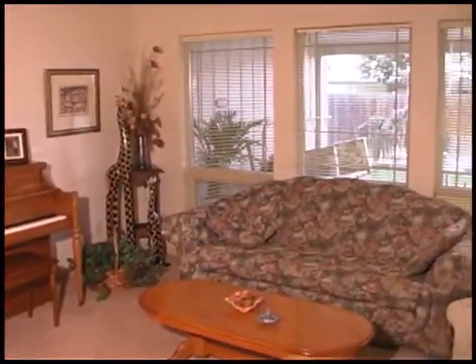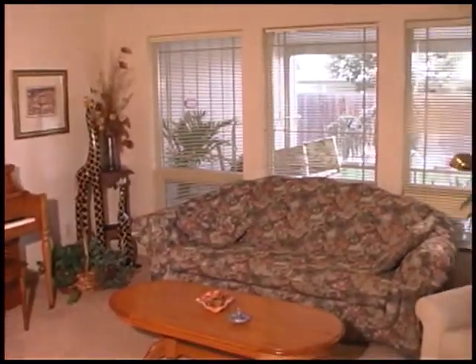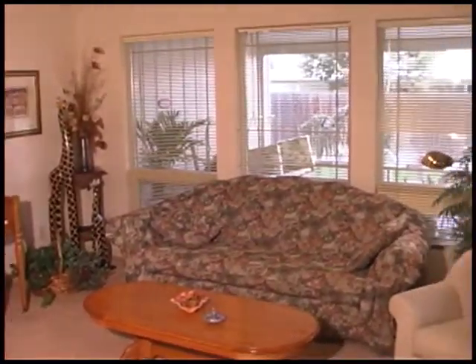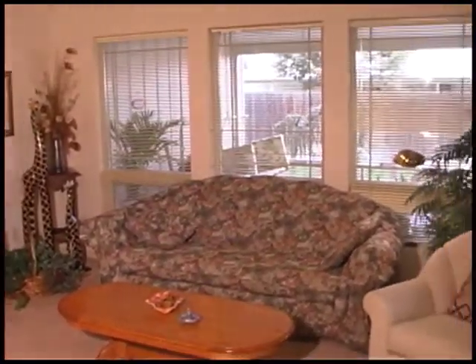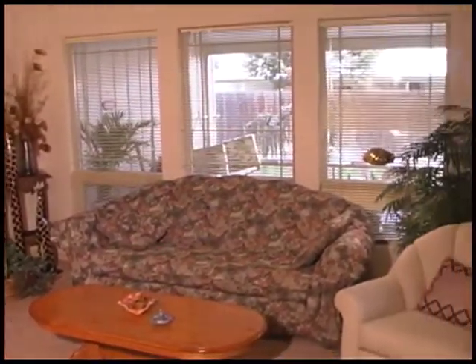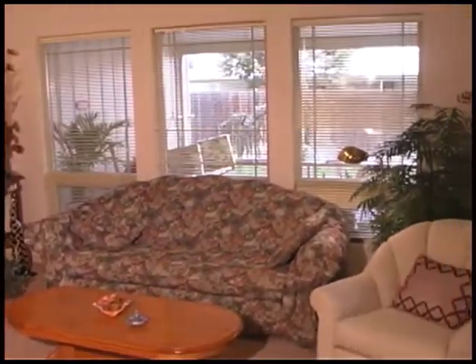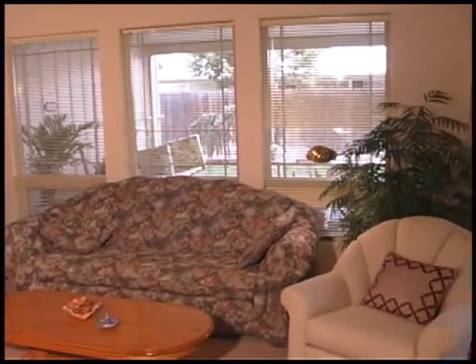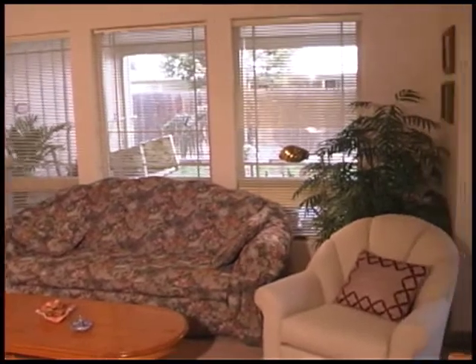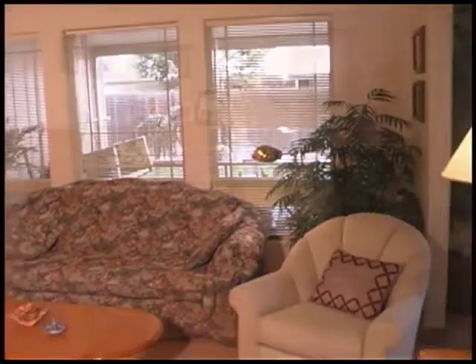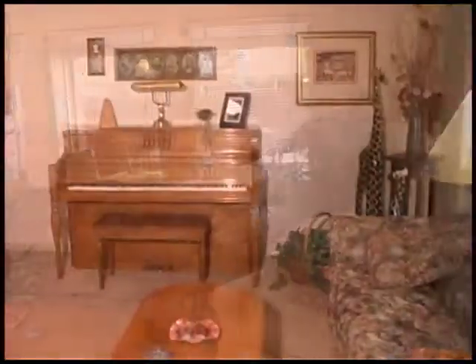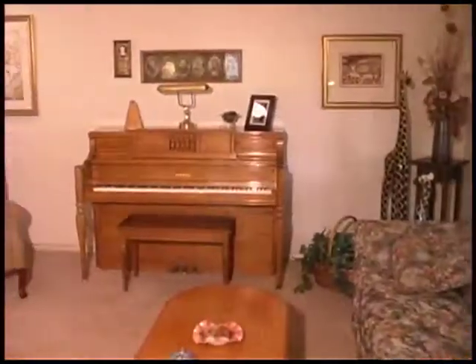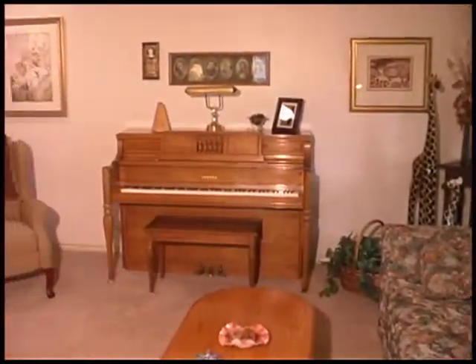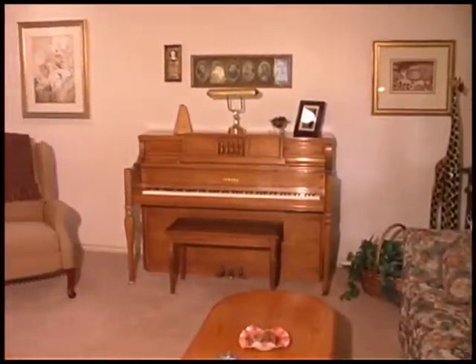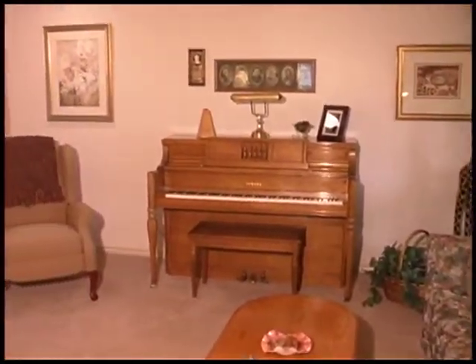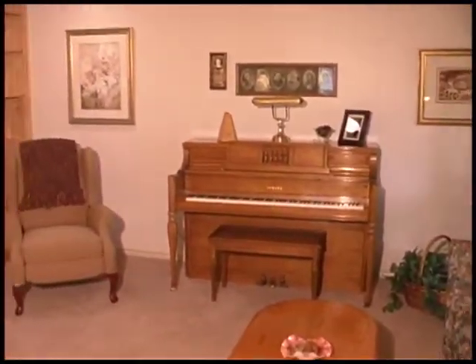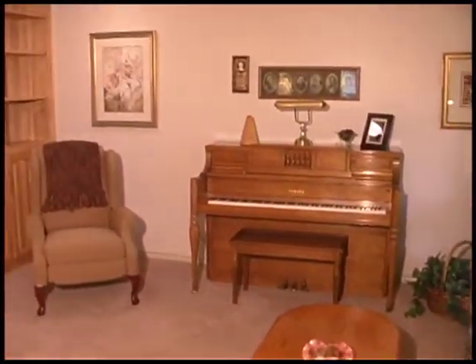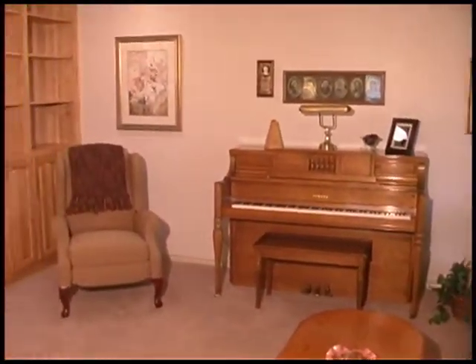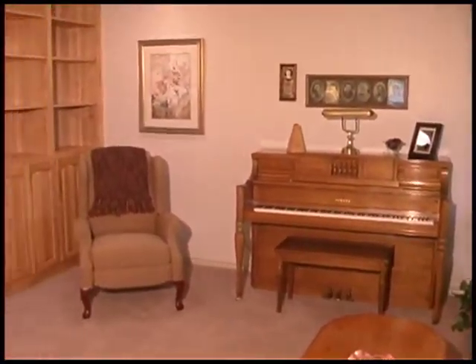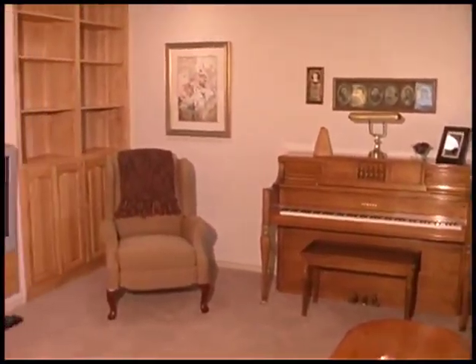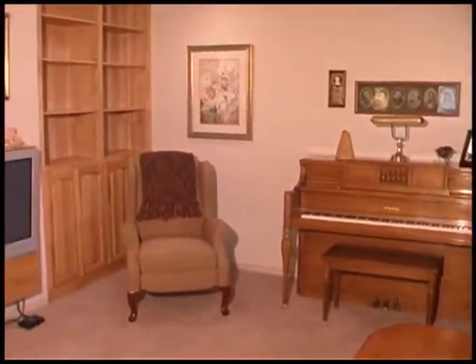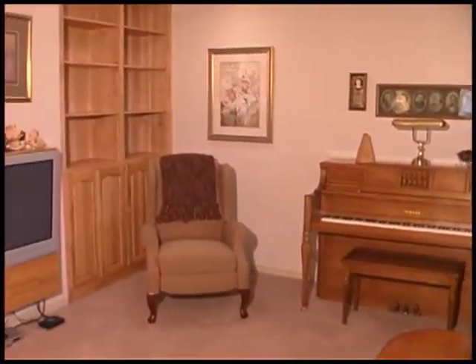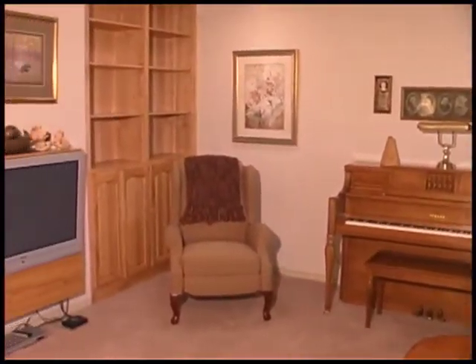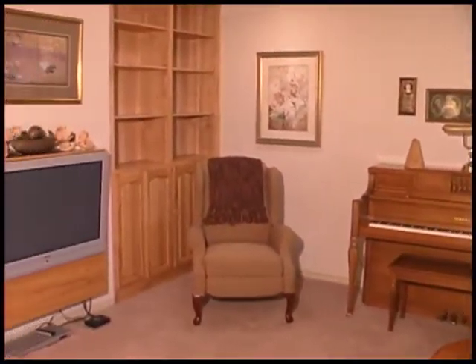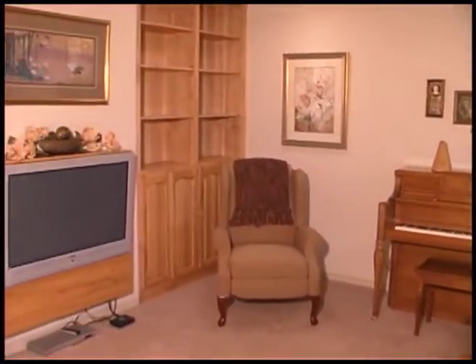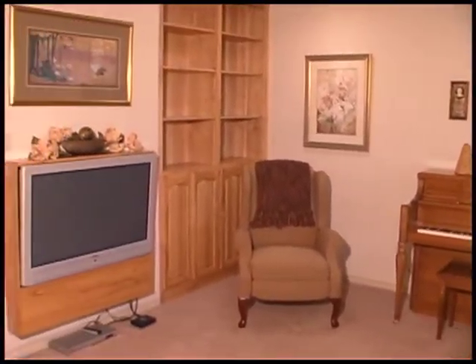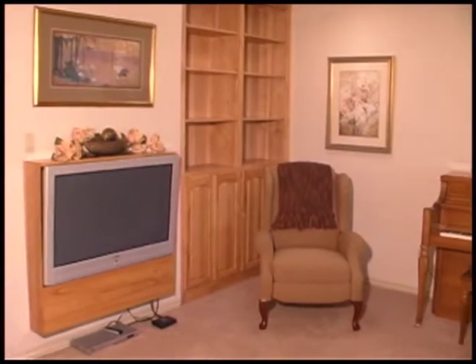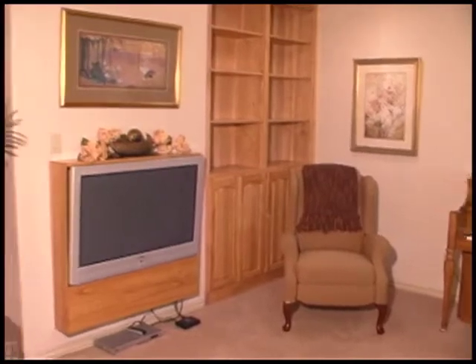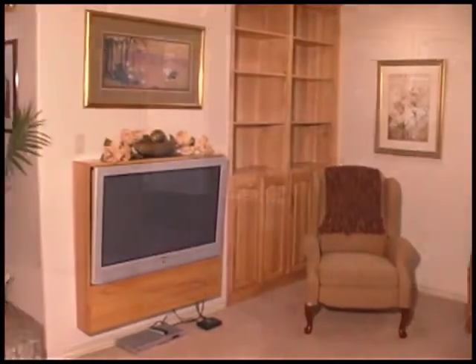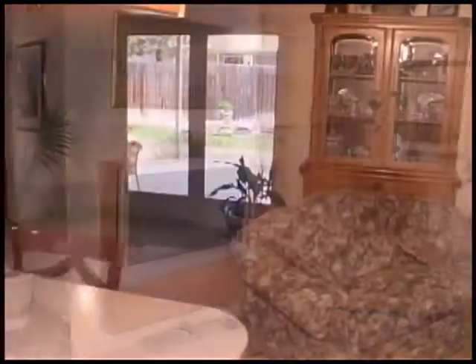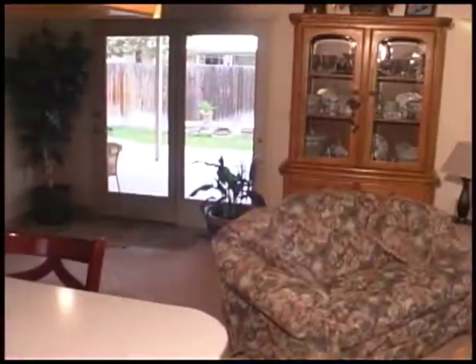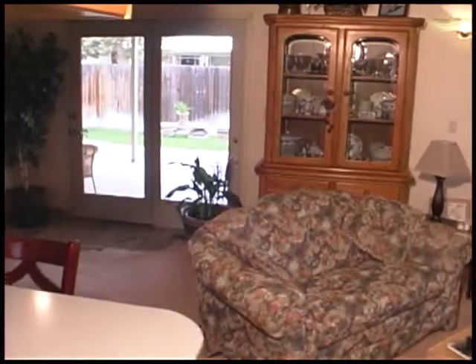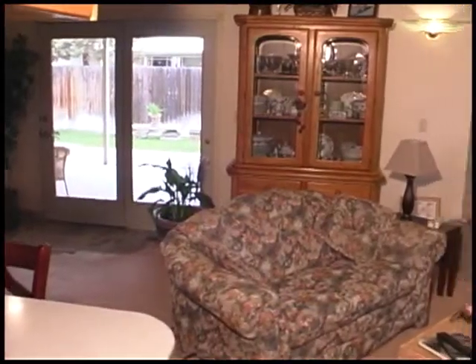There's an incredible built-in bookcase with additional flat panel TV in a custom frame. Thoughtful lighting makes finding your items easy in the closets throughout.